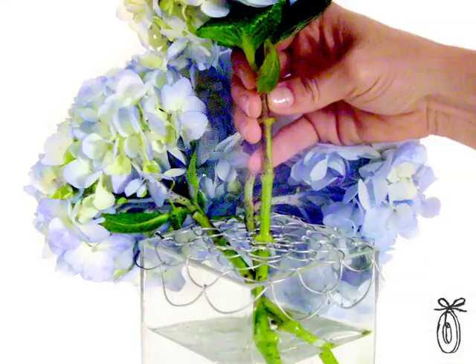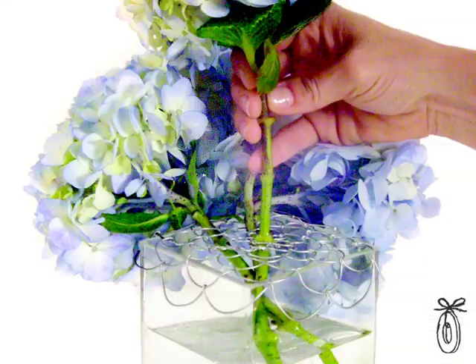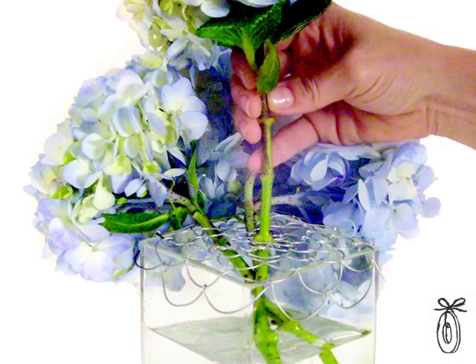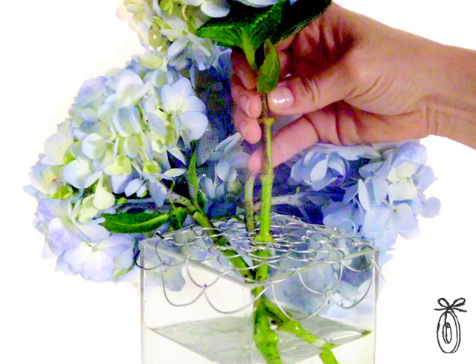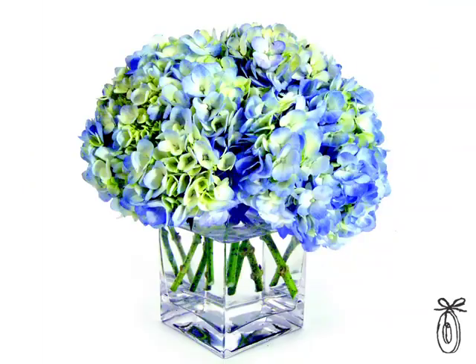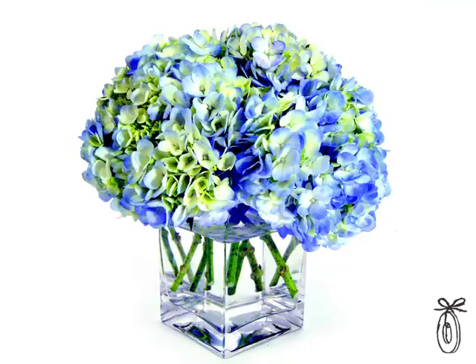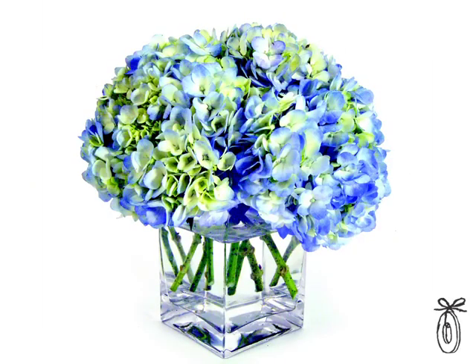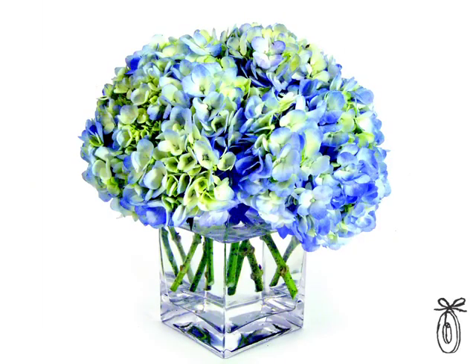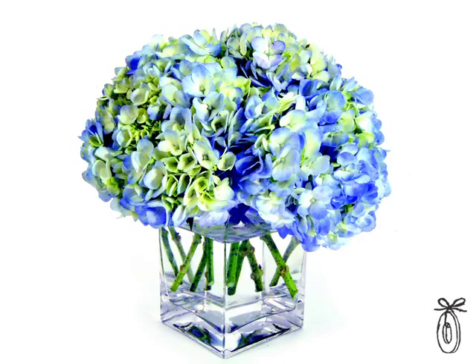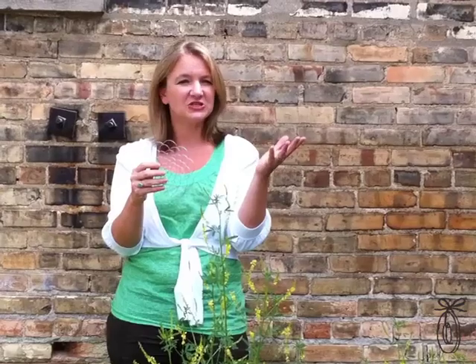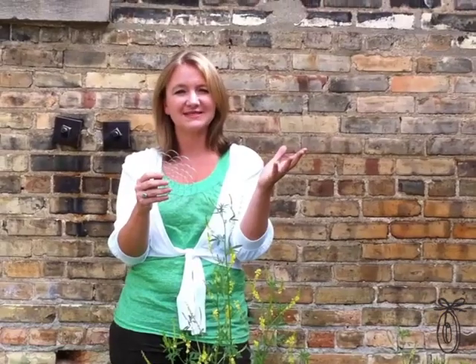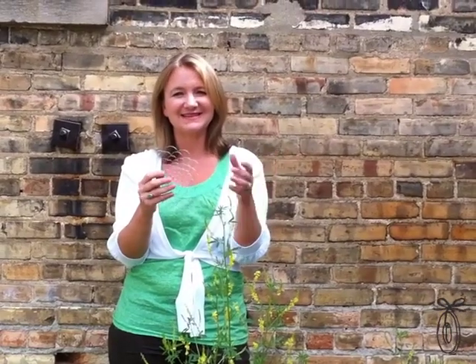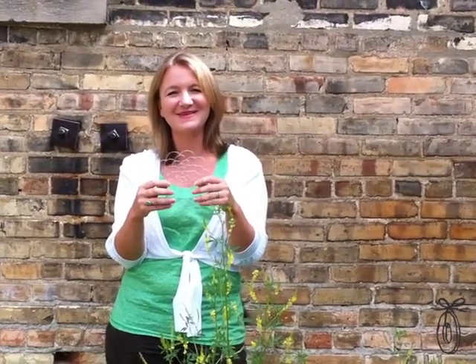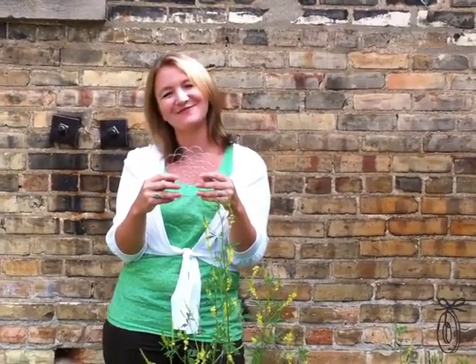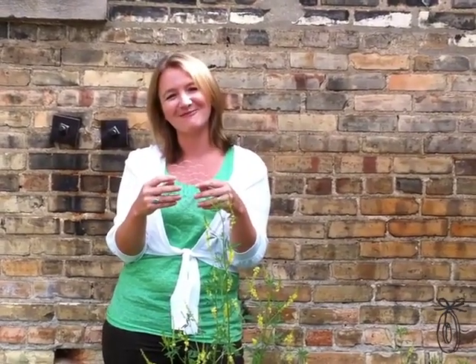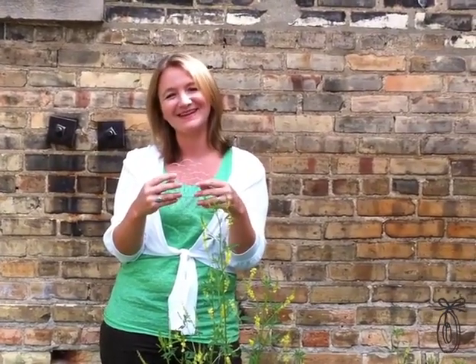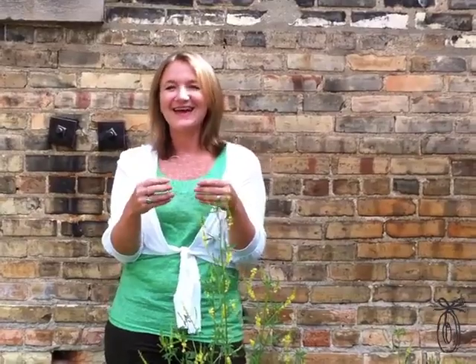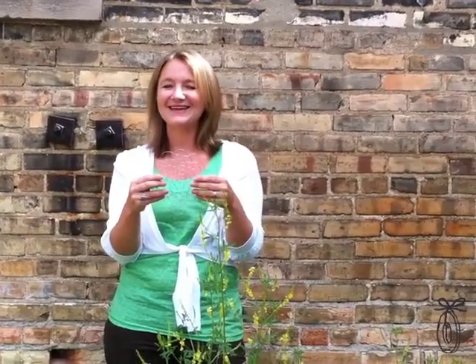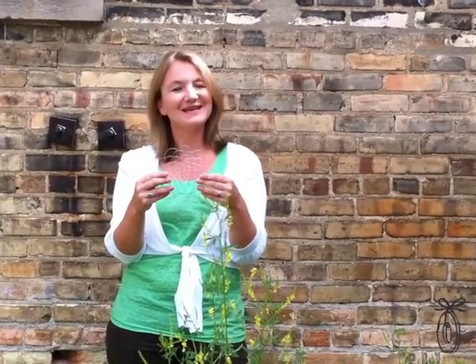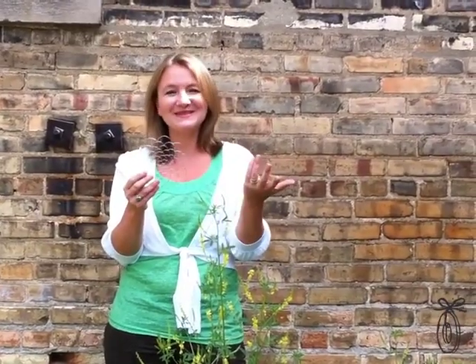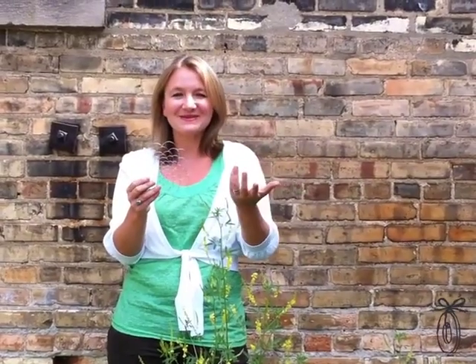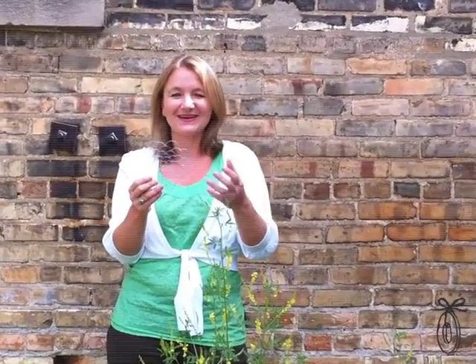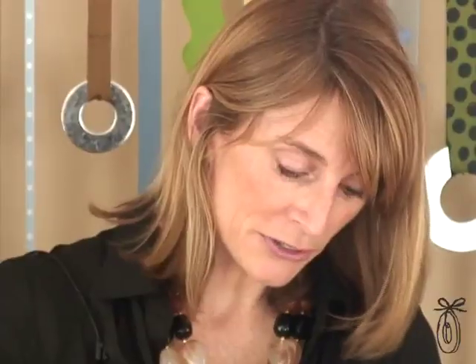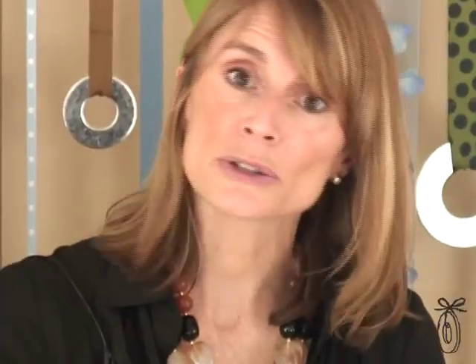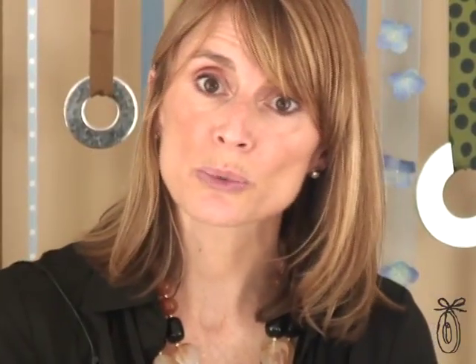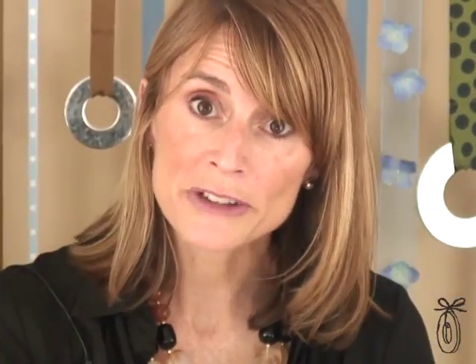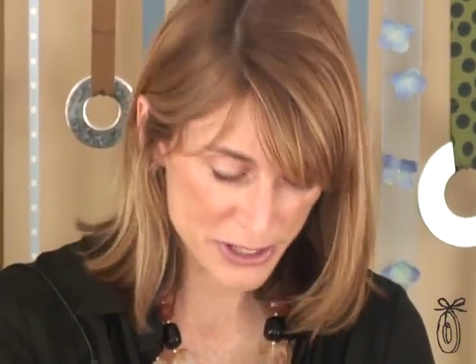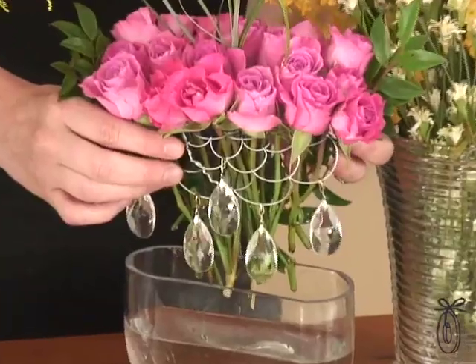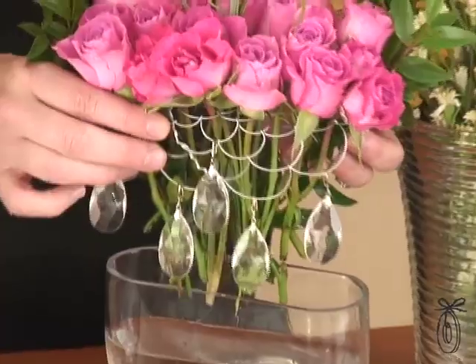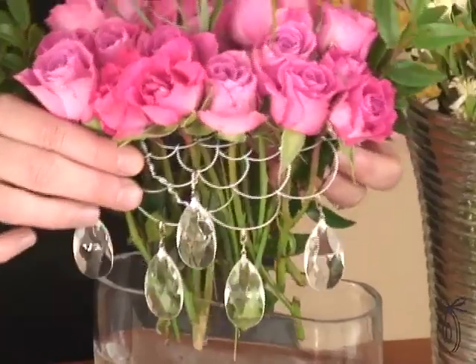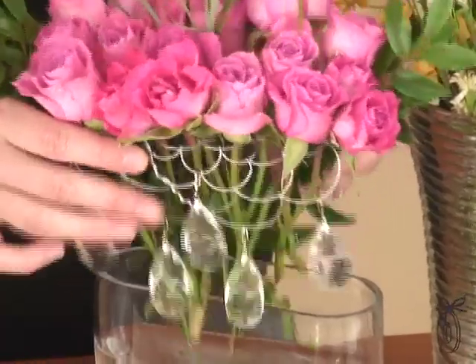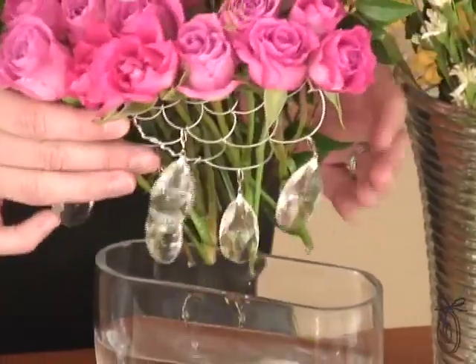They're reusable and powder-coated so they don't rust. They come in a bunch of different sizes to make it easy for everybody. All you need to do to water the flowers is pull the entire Easy Arranger out.